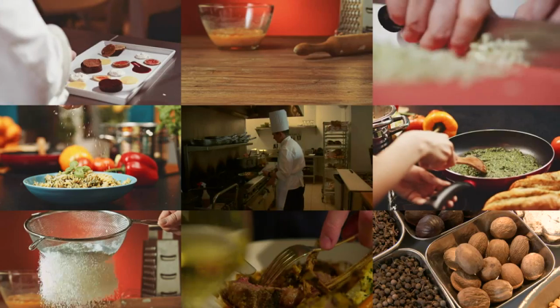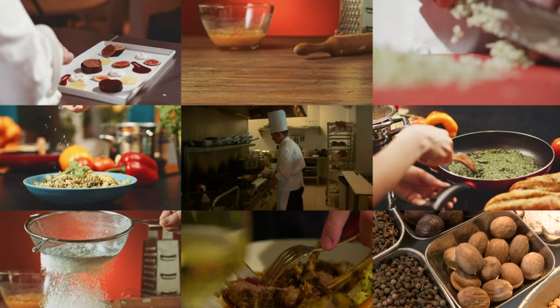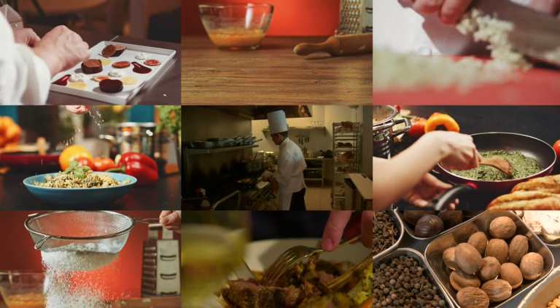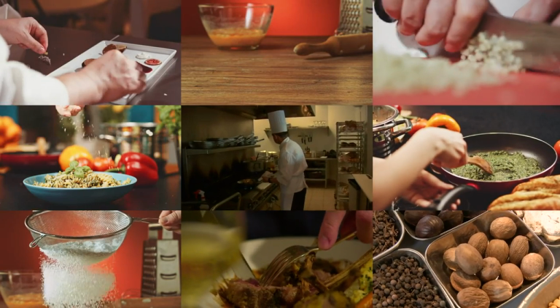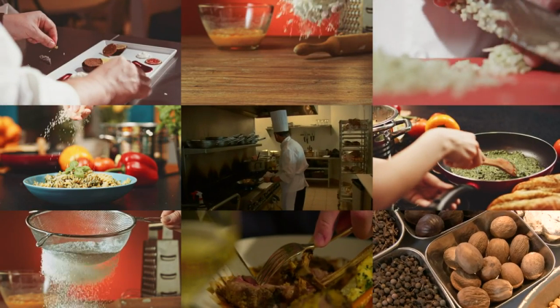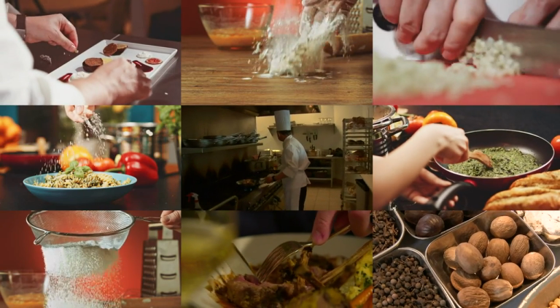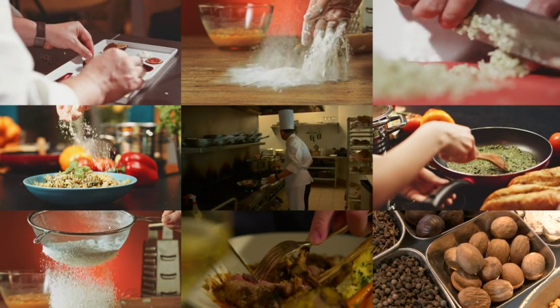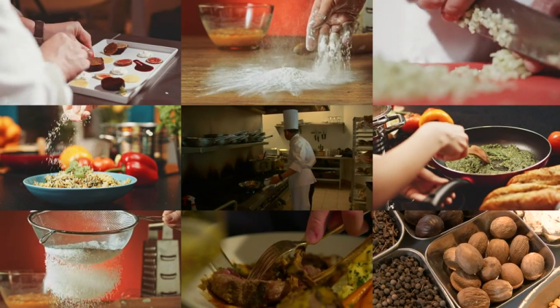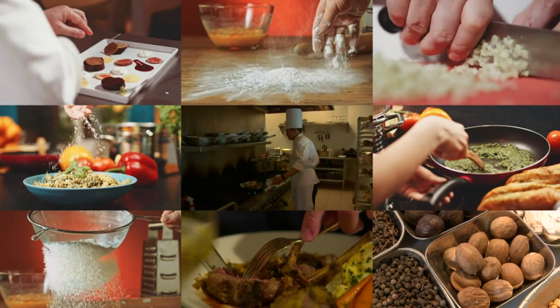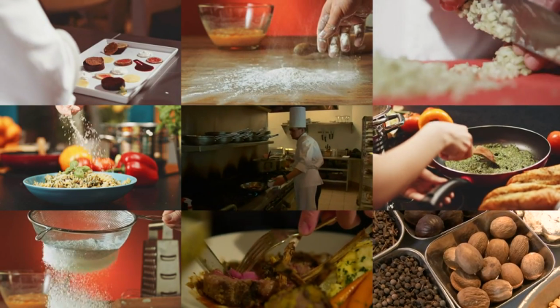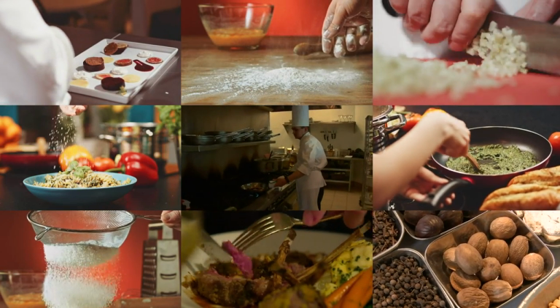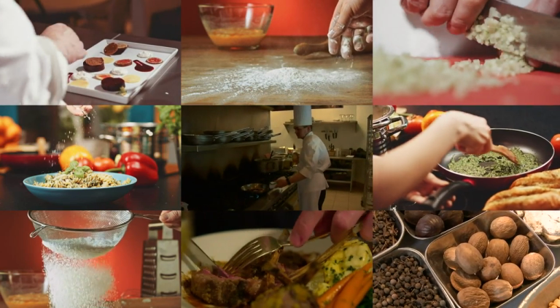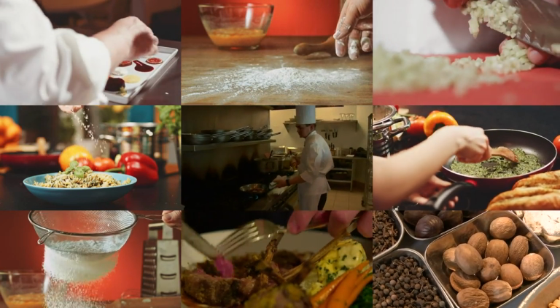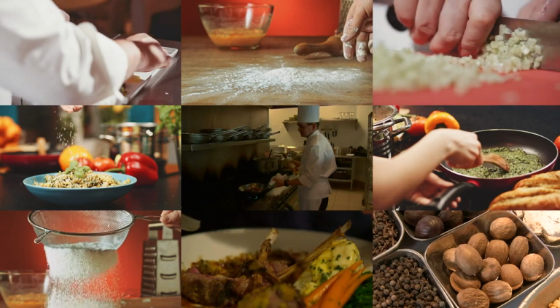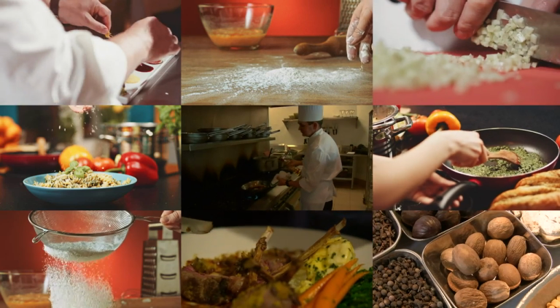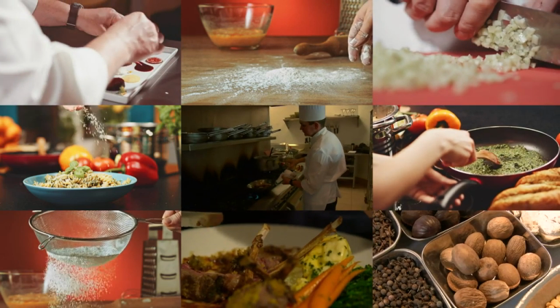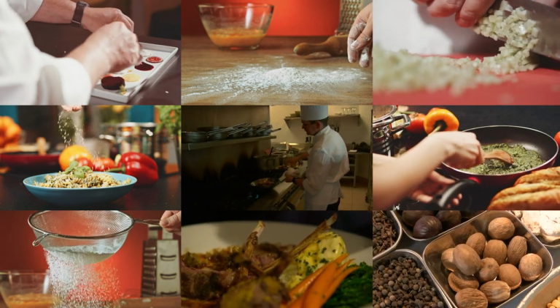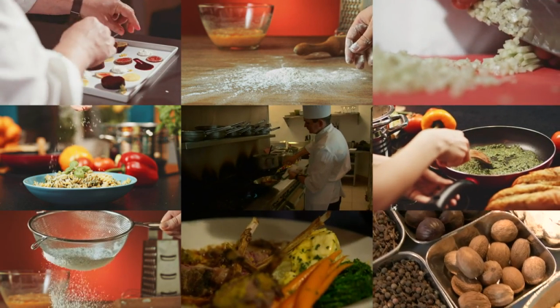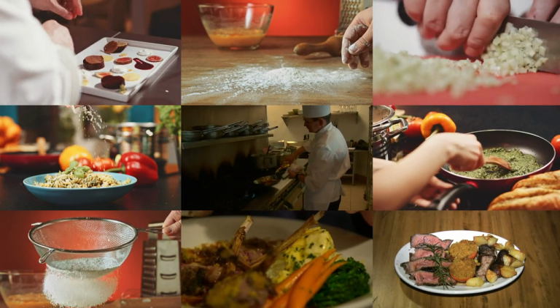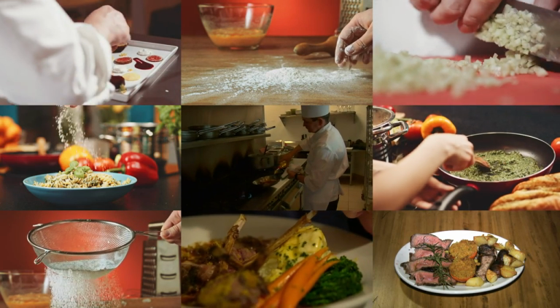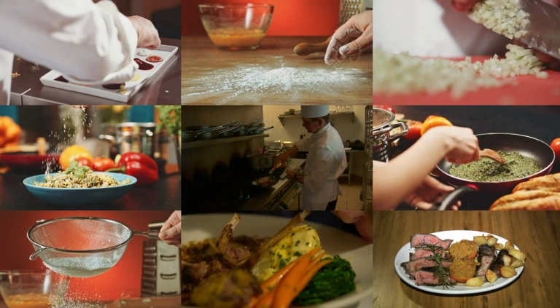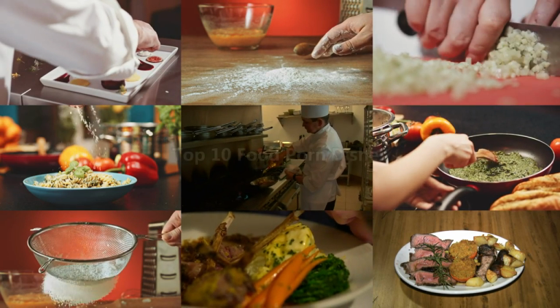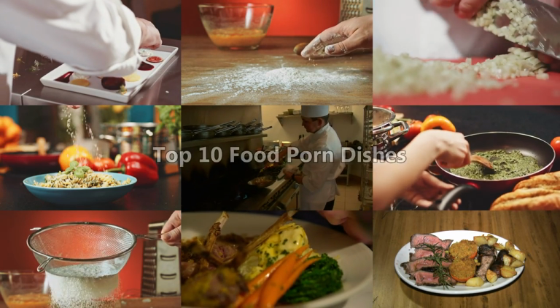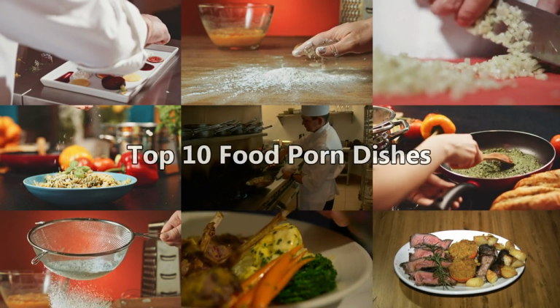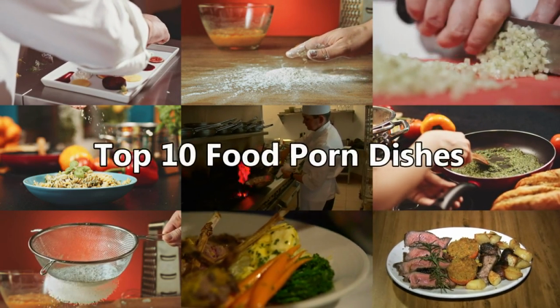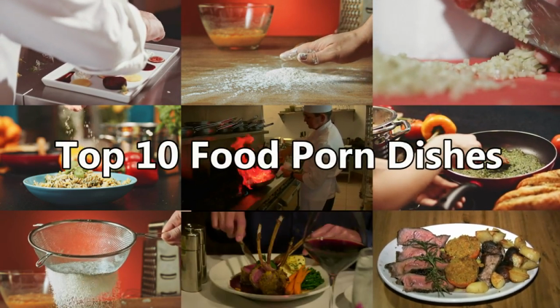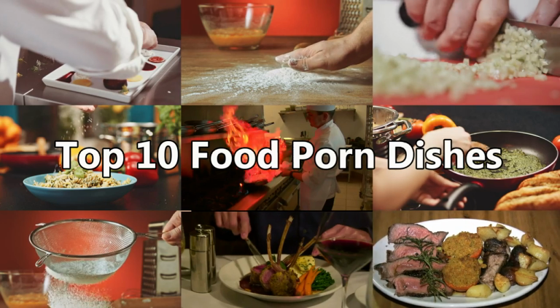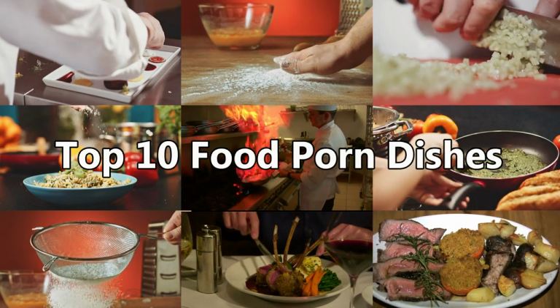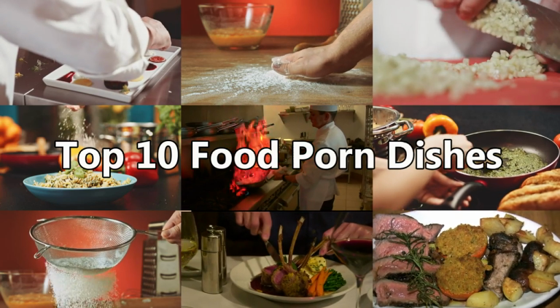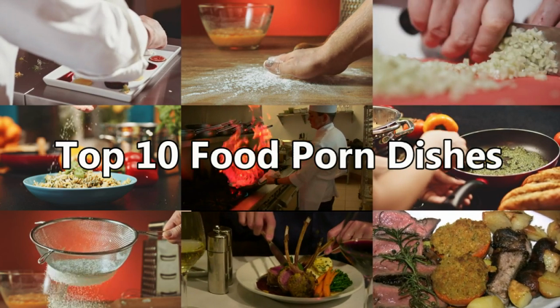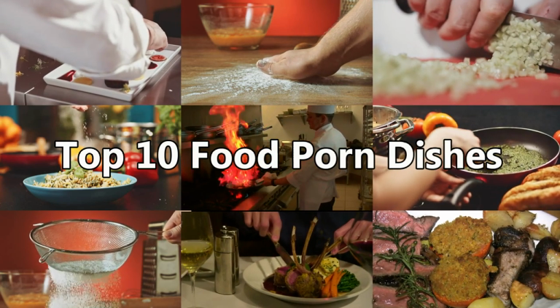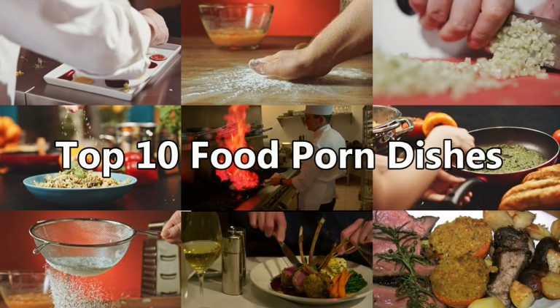Hello and welcome back to another Daily Top 10s top 10 video. Feeling hungry? If not, you will be by the end of this video as we look at some of the best, most camera-friendly food porn recipes around.